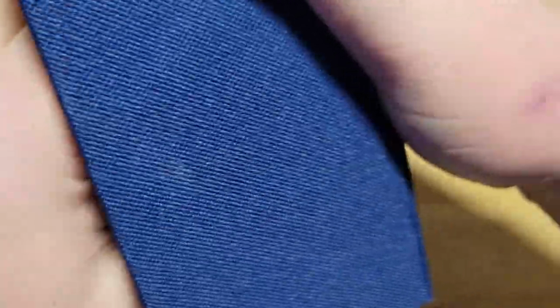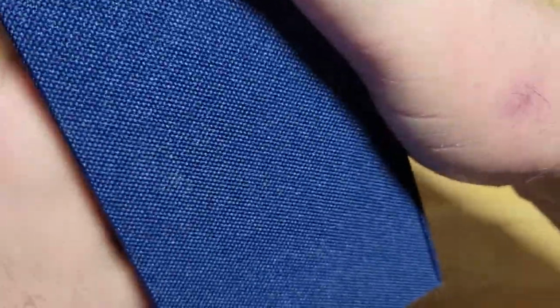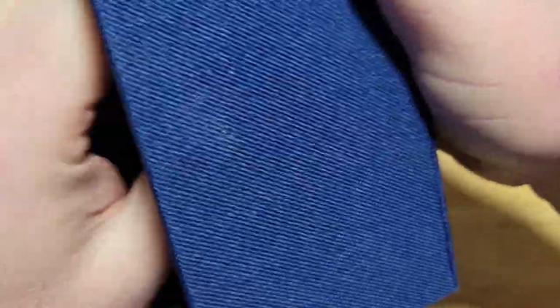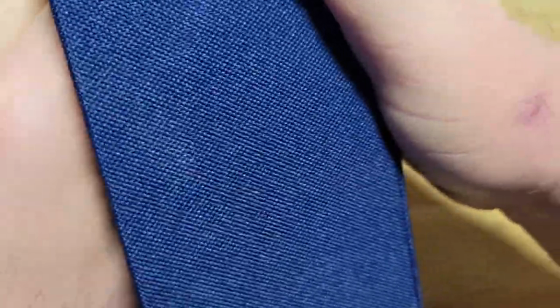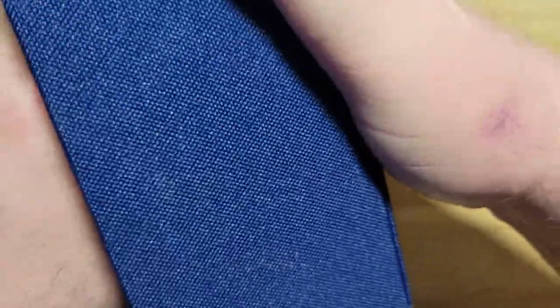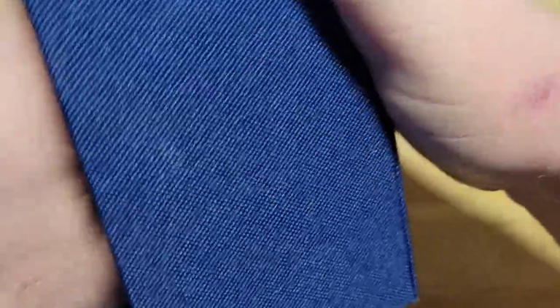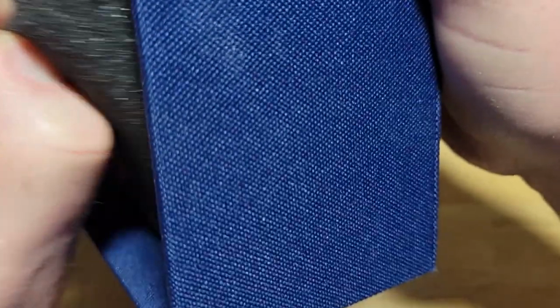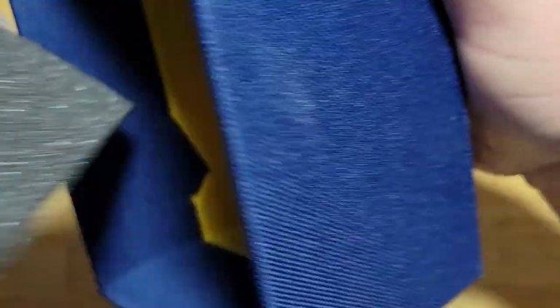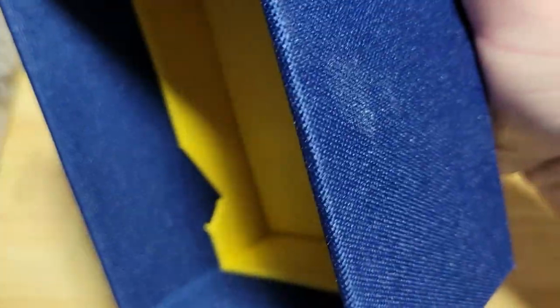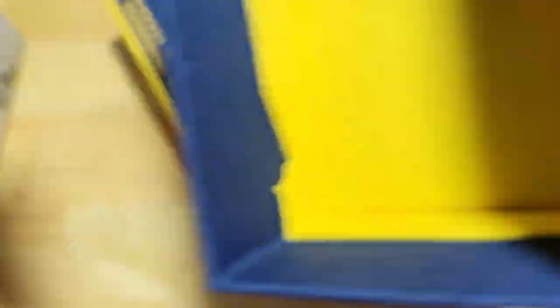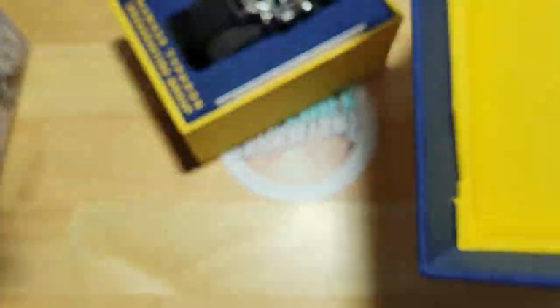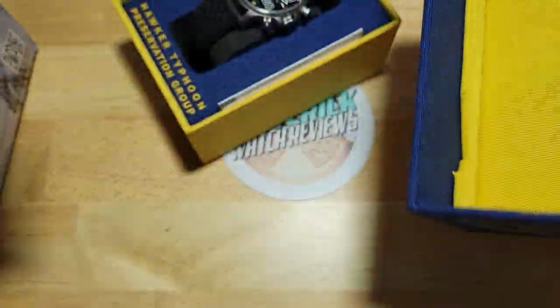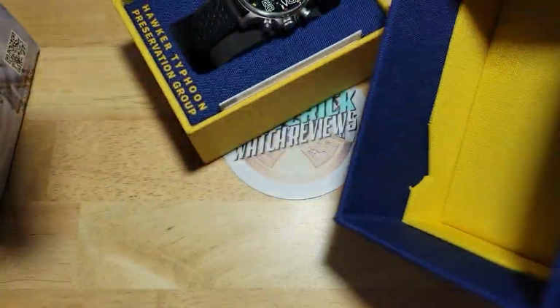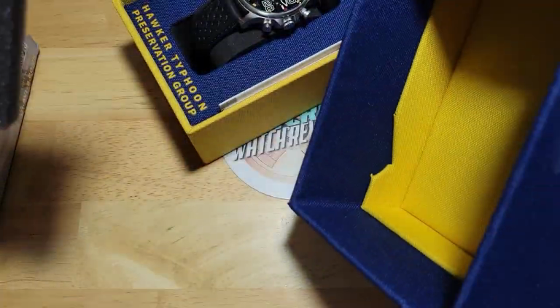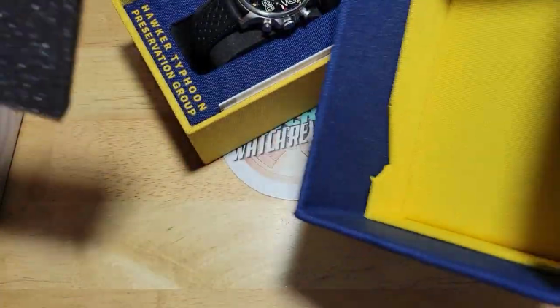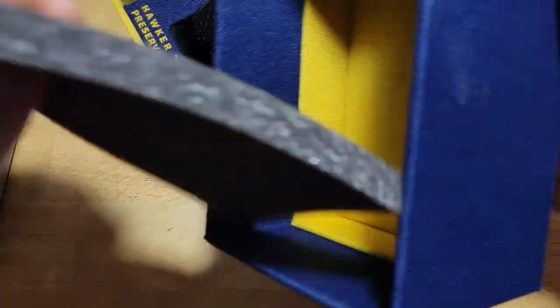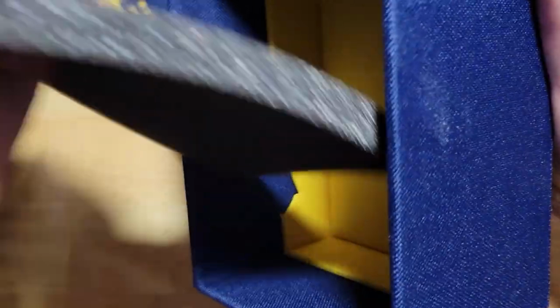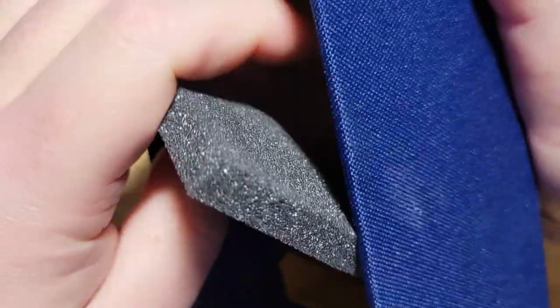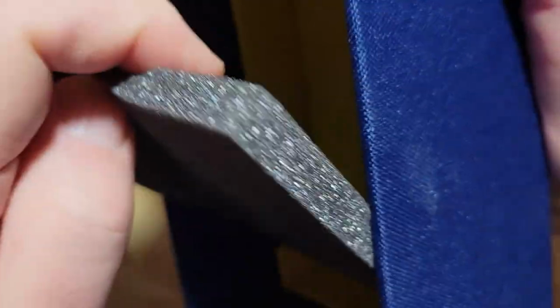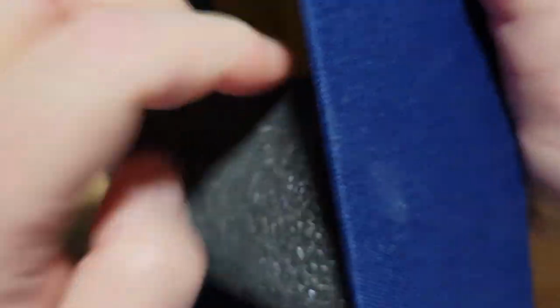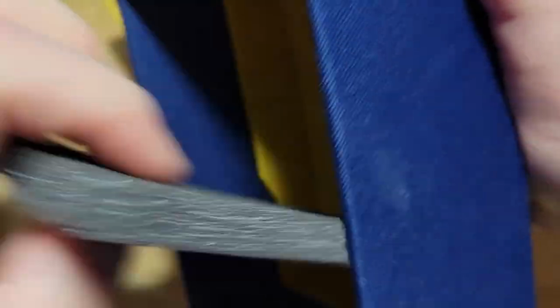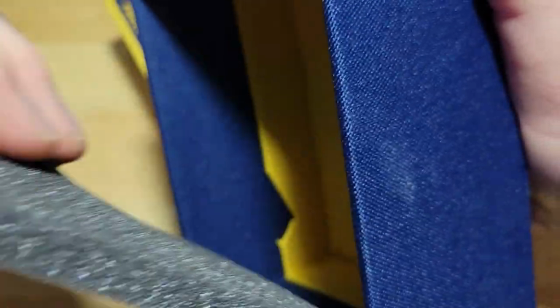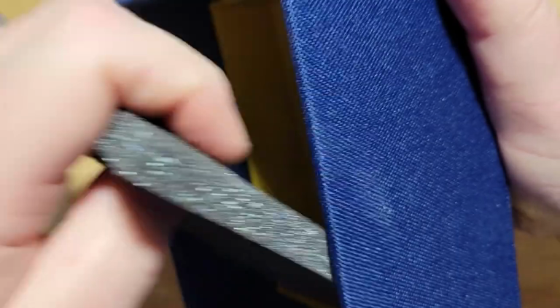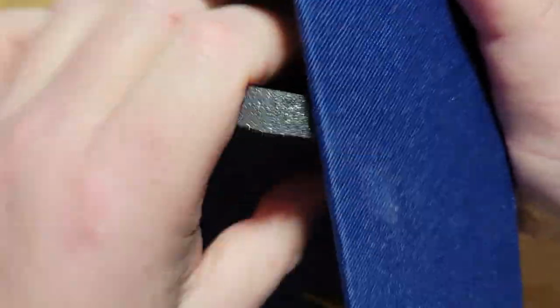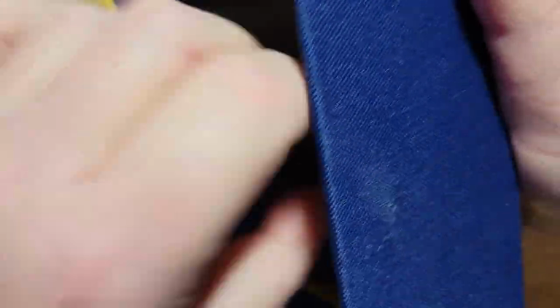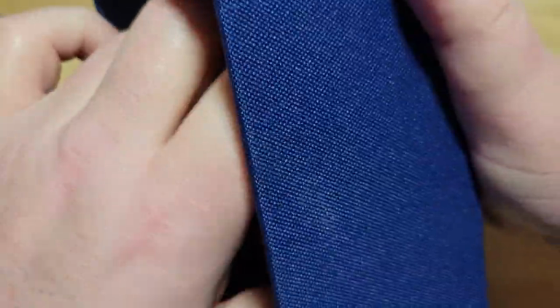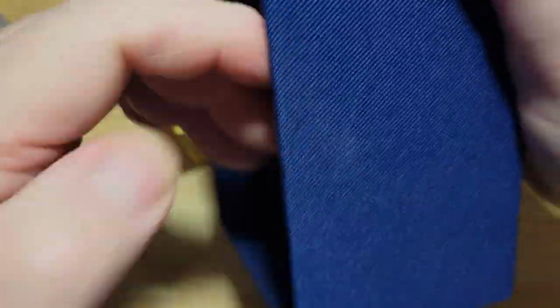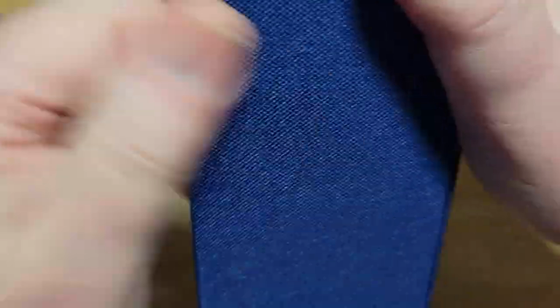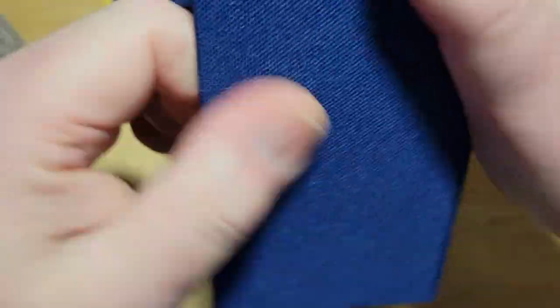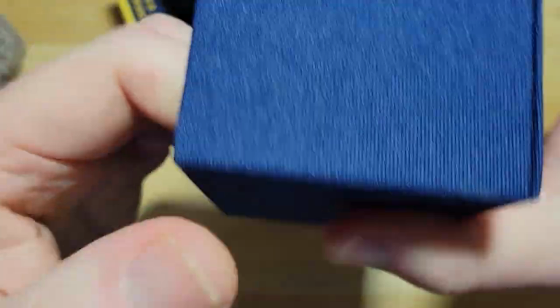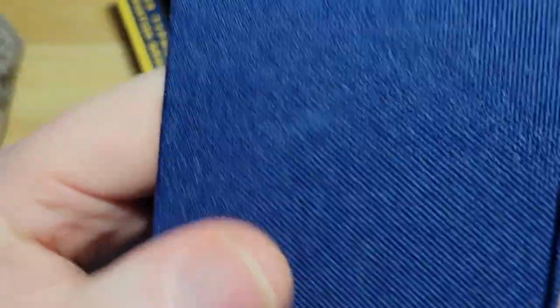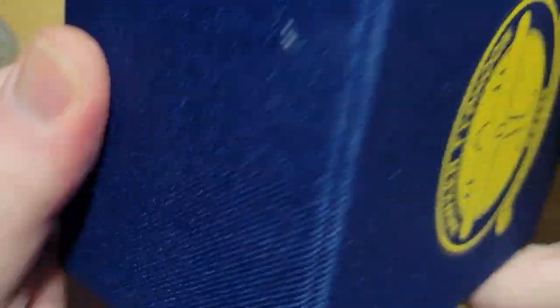I think this little foam insert comes out too — yeah, it does. There you go. I just wanted to show you everything here. I like these boxes — they're really, really sturdy.